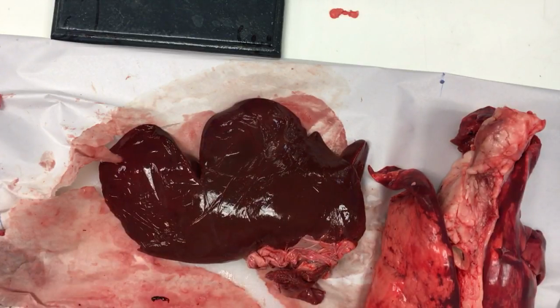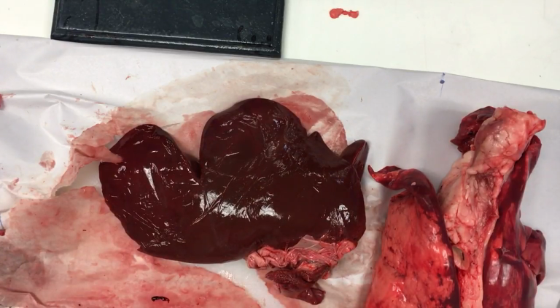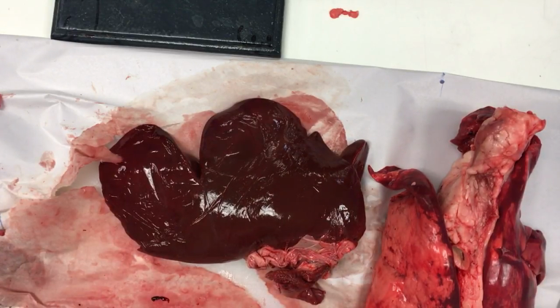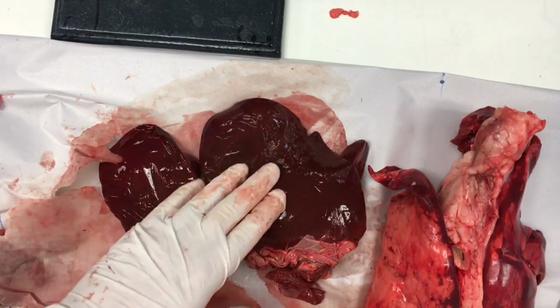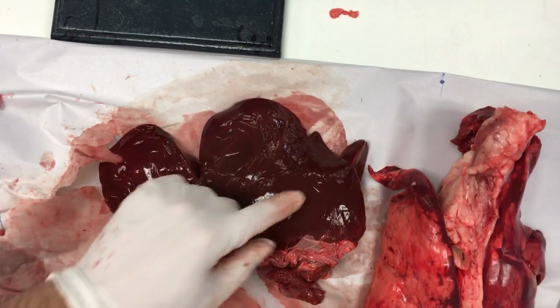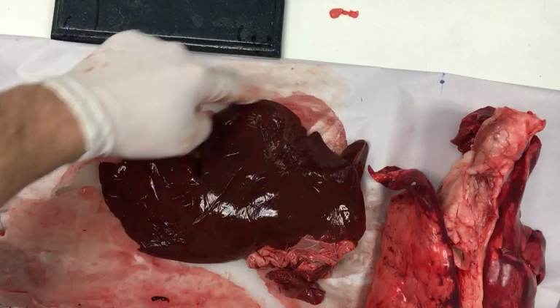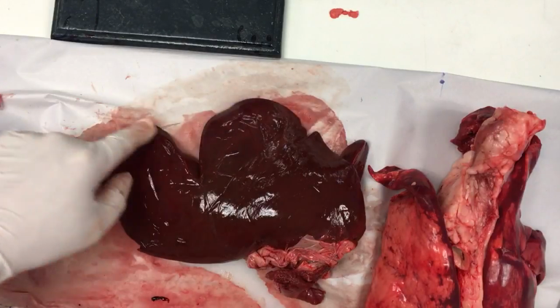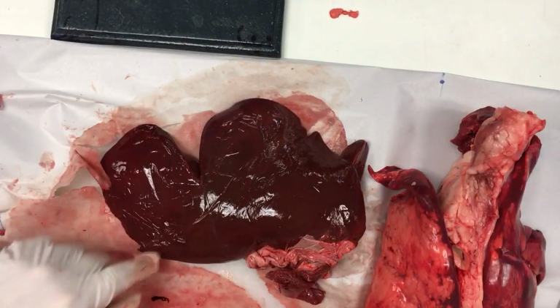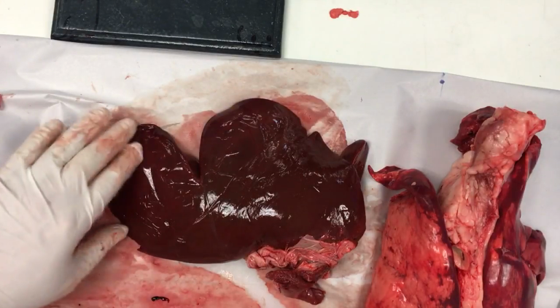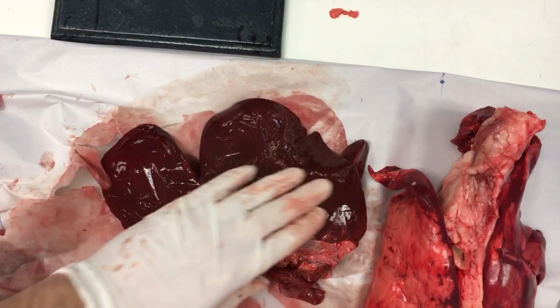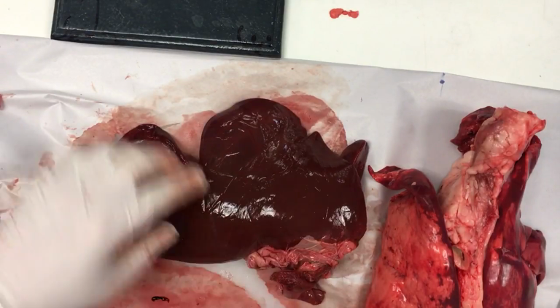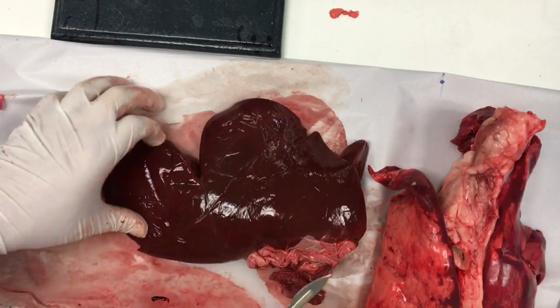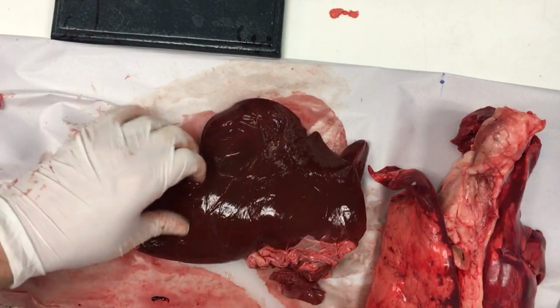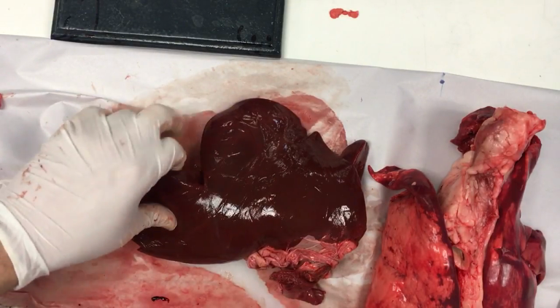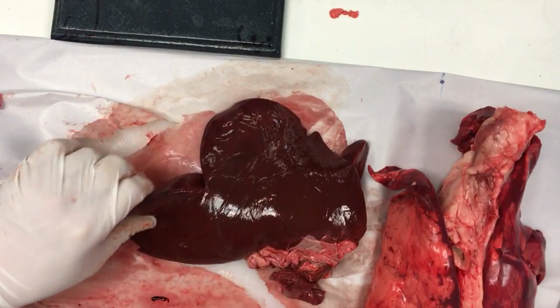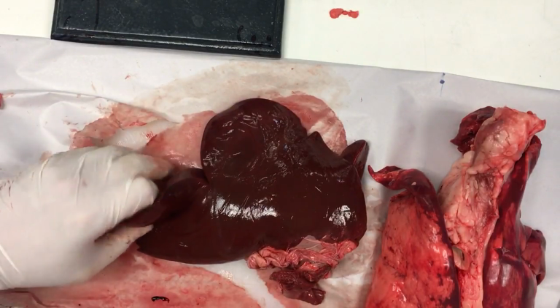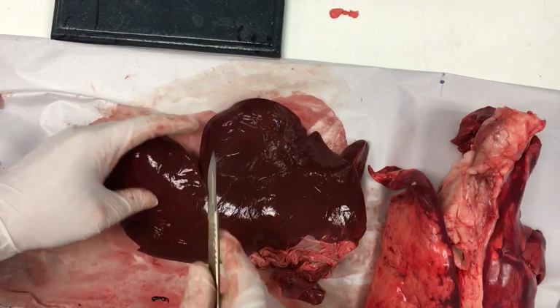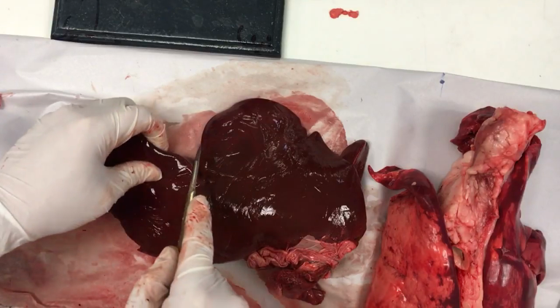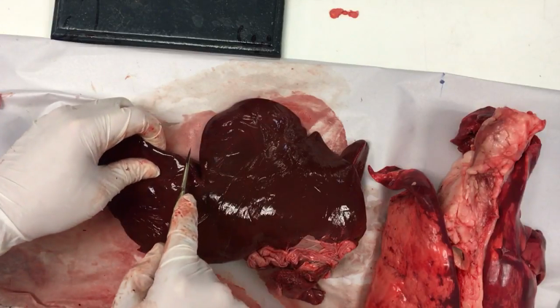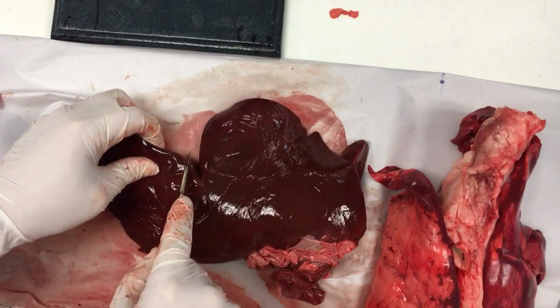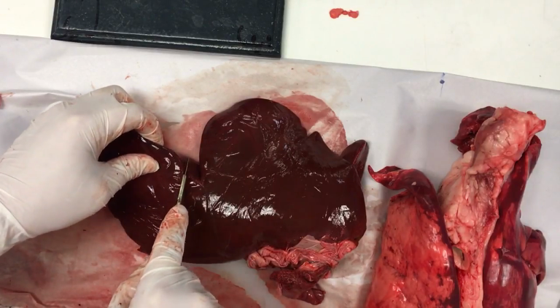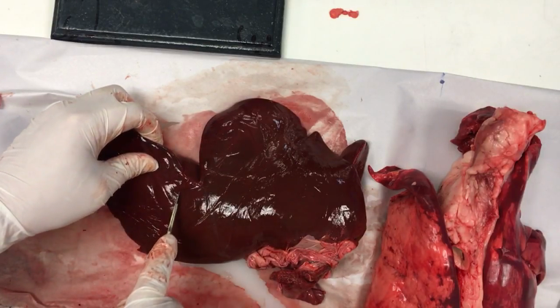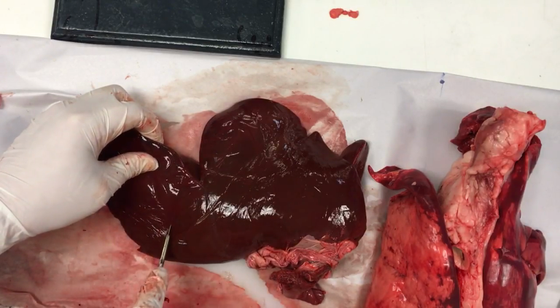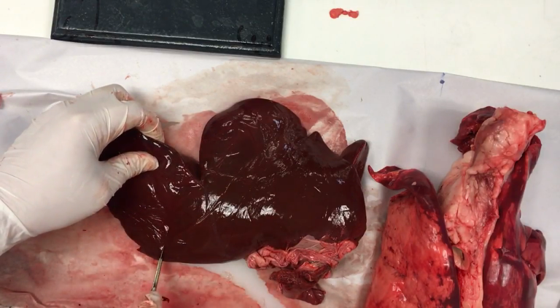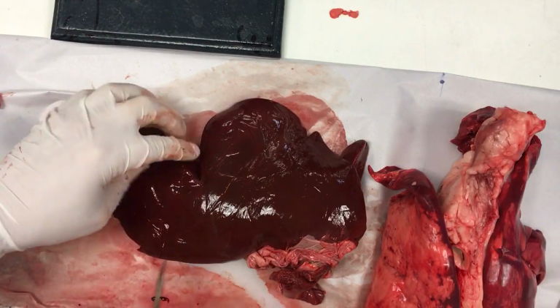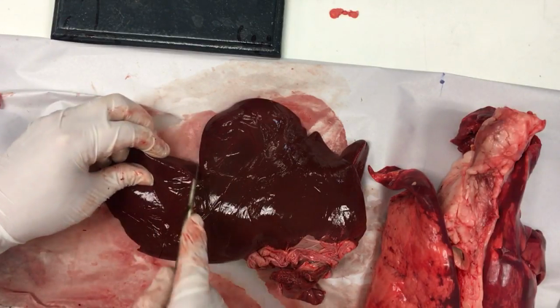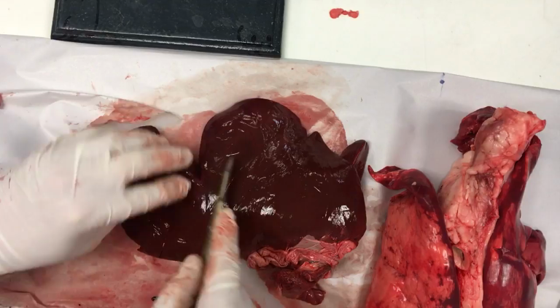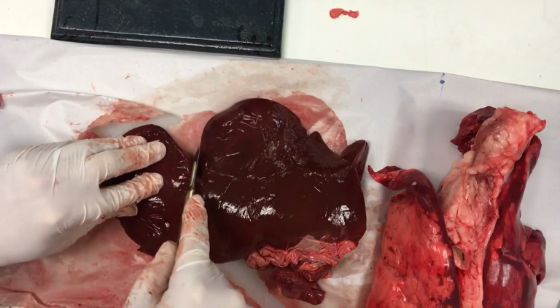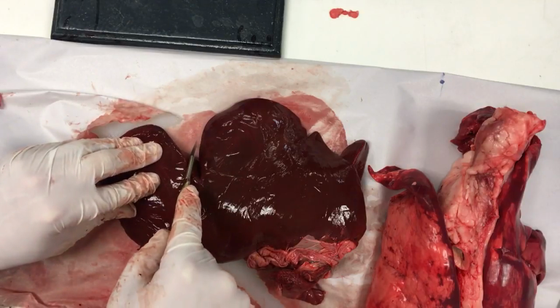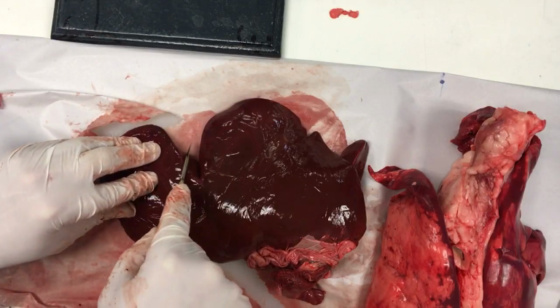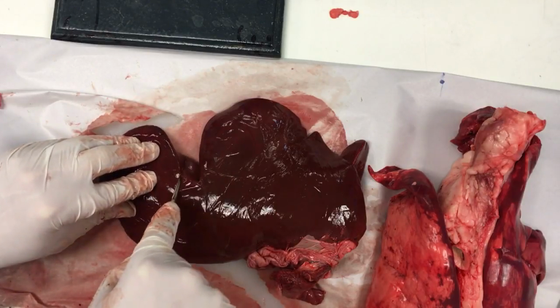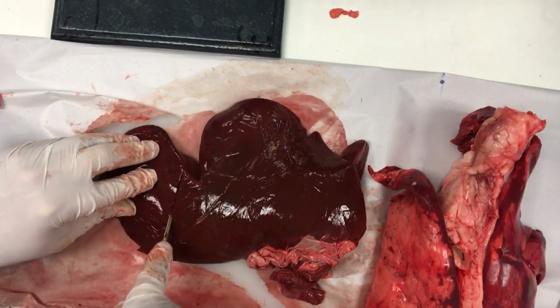So this is a liver — this is a sheep liver. You can see the different lobes. Liver is used mostly for processing a lot of your stuff. If I just cut through here... it's really soft, it feels like jelly. Like it really truly feels like jelly.